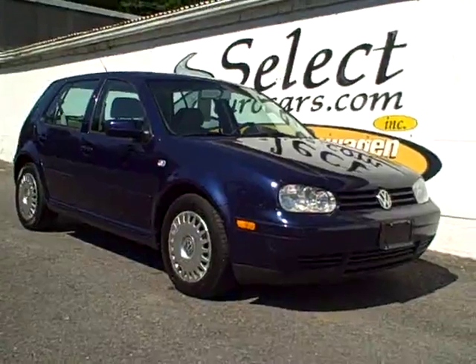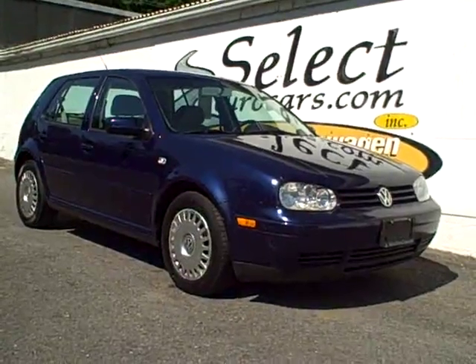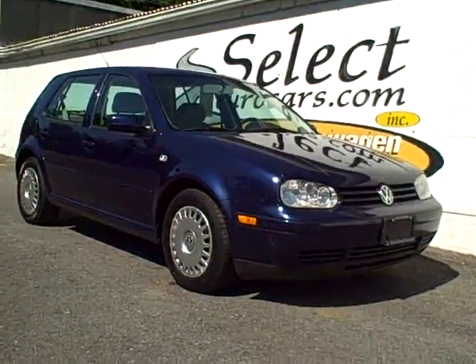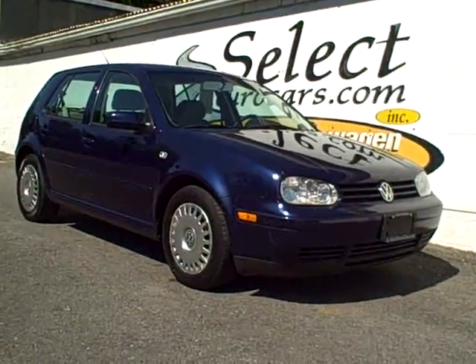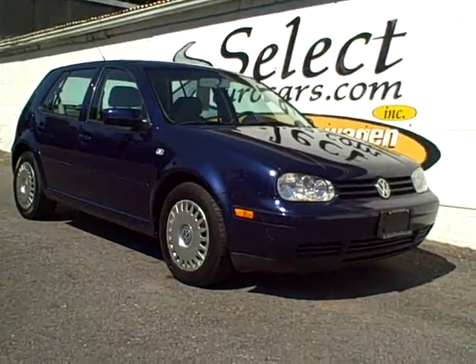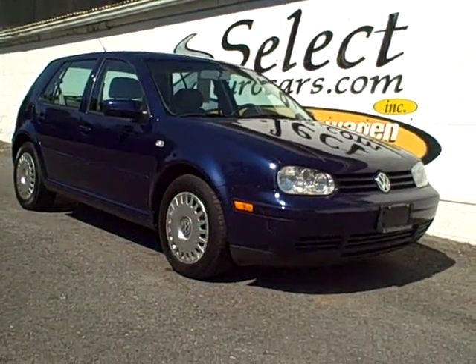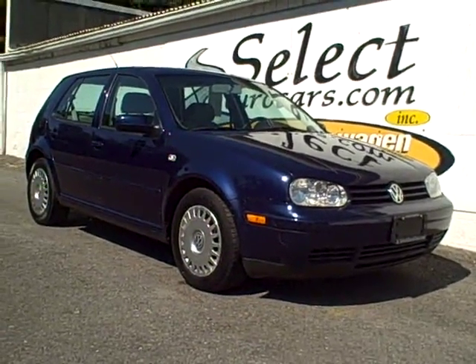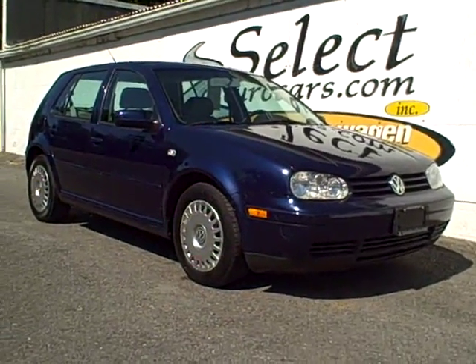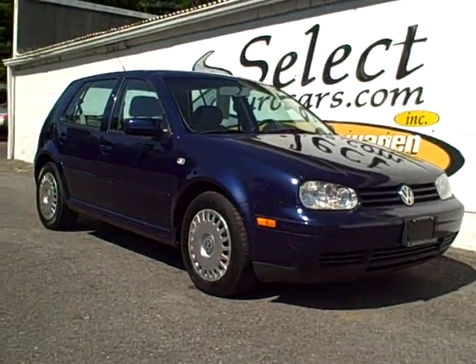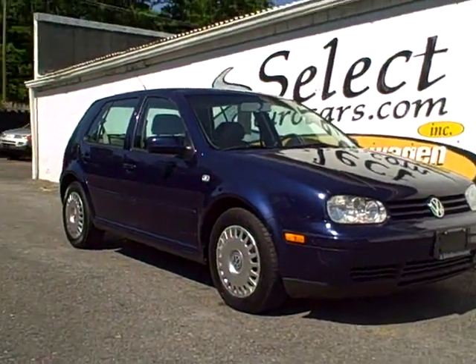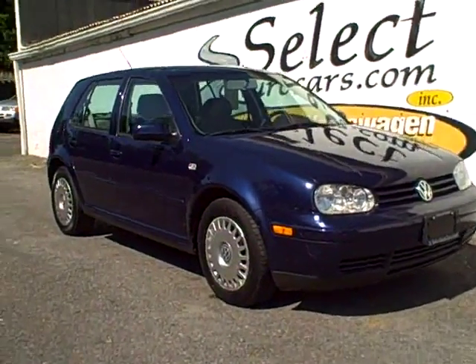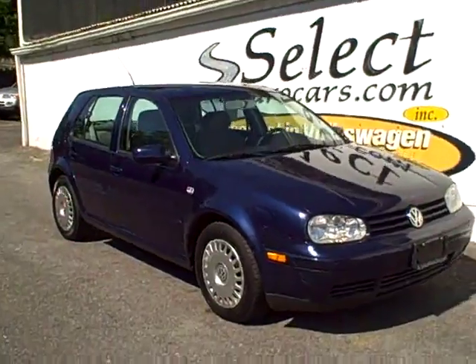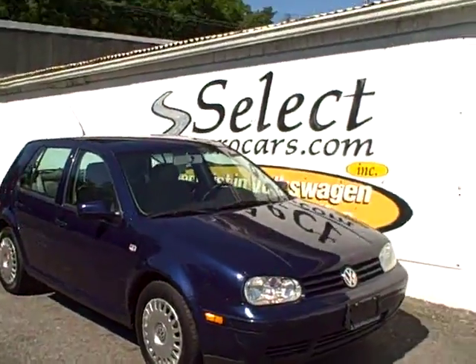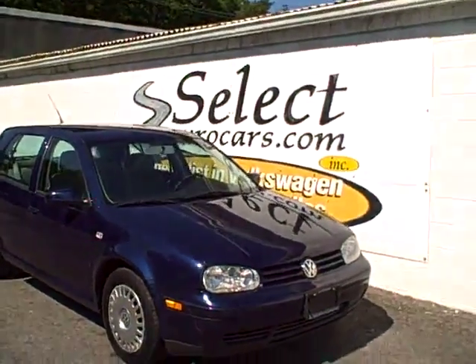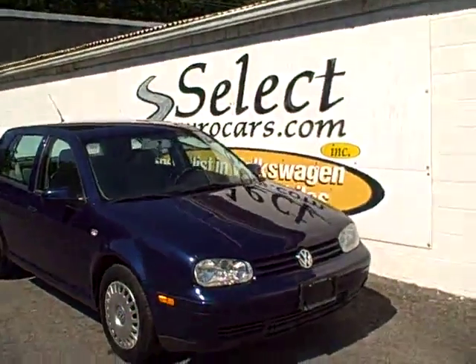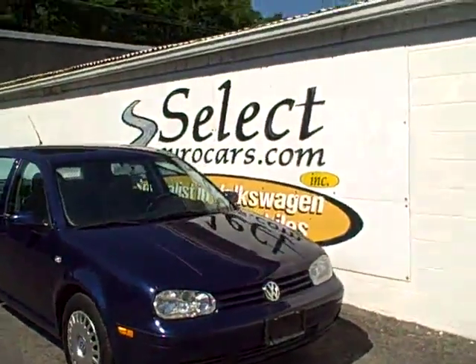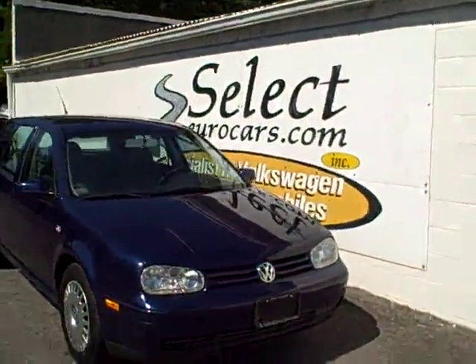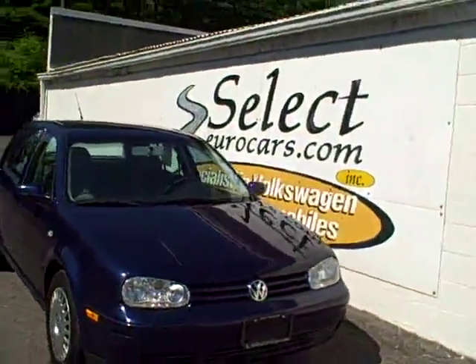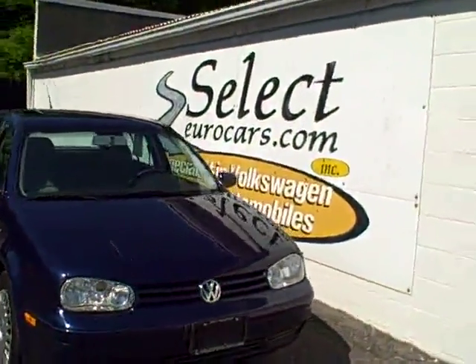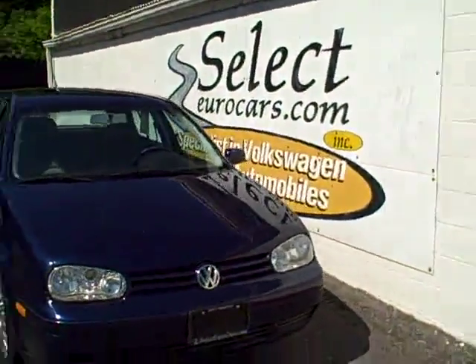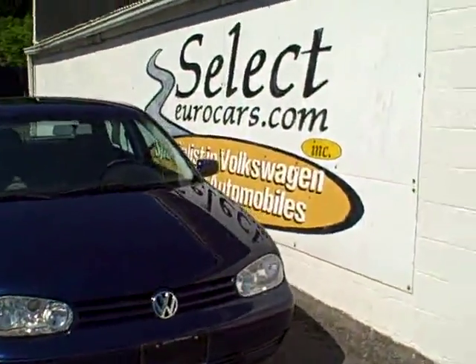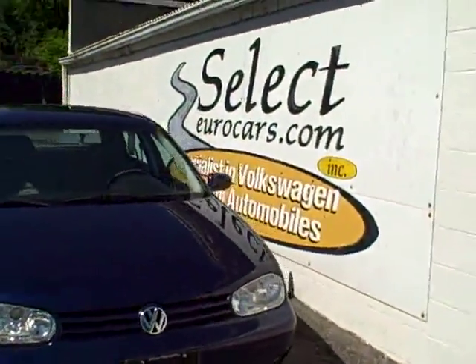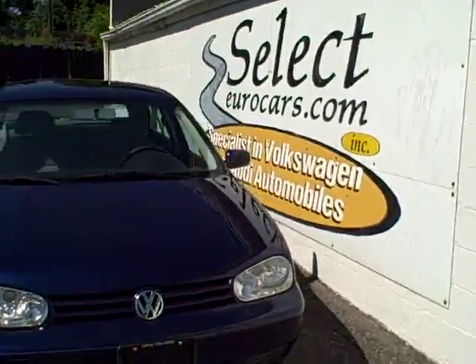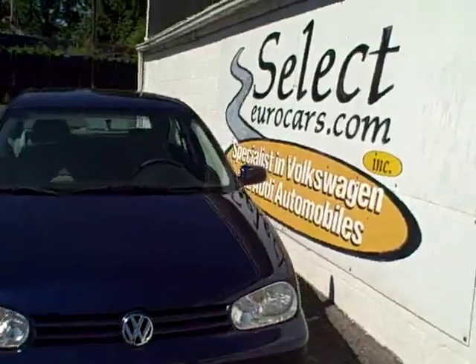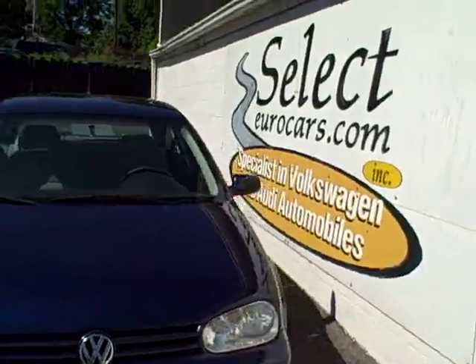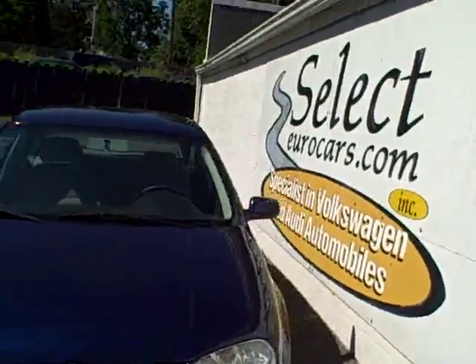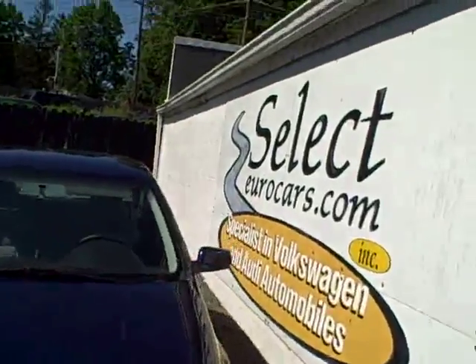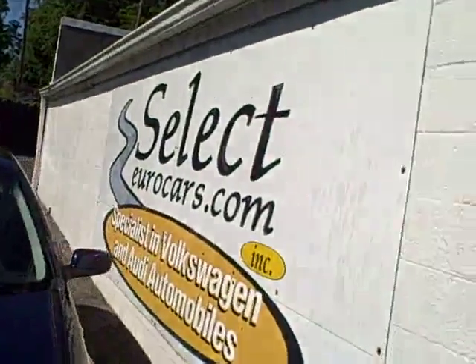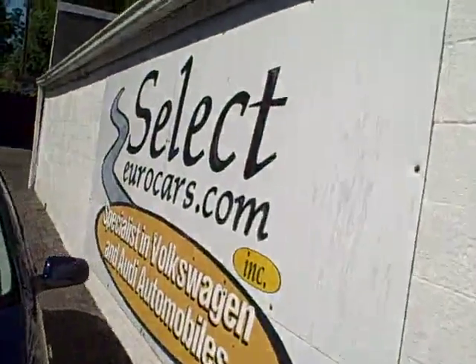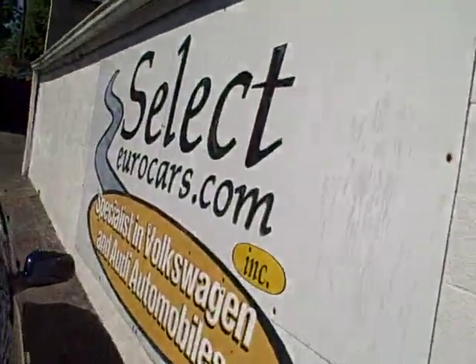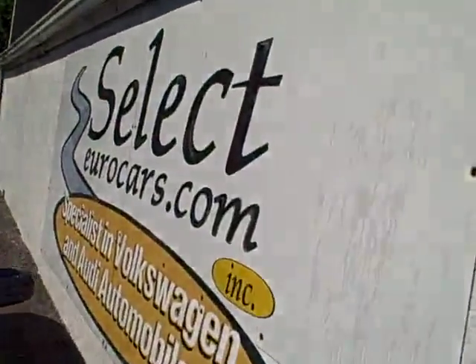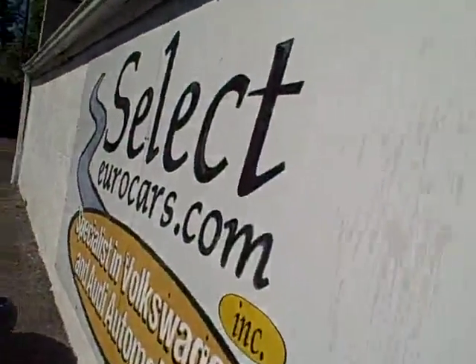2001 Volkswagen Golf GLS 4-door 5-speed available here at Select Eurocars, where we've specialized in Volkswagen and Audi for over 32 years, and we're open 7 days a week.